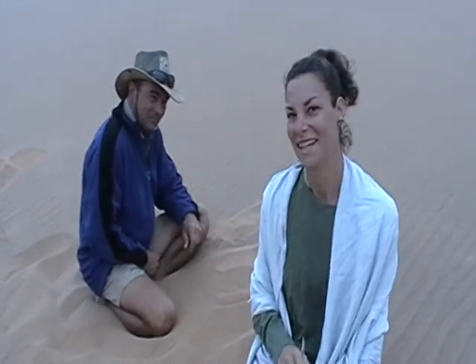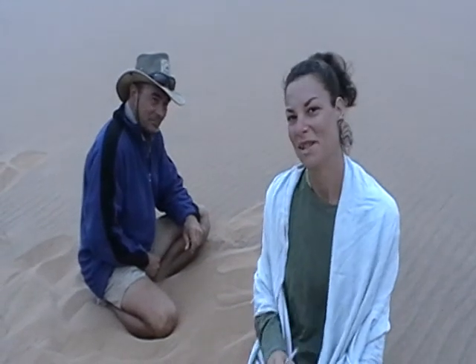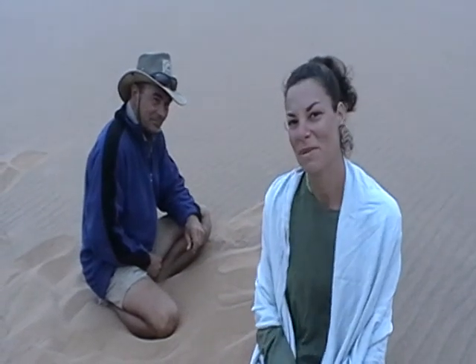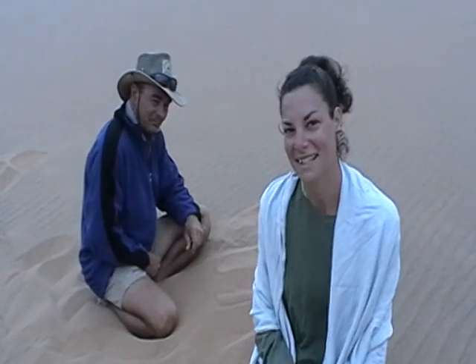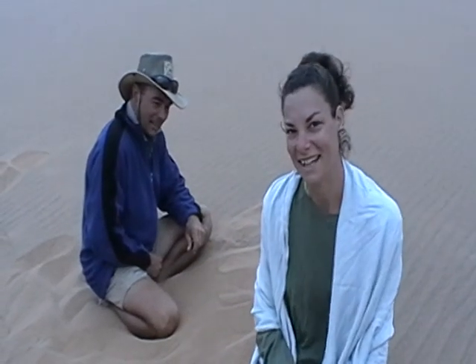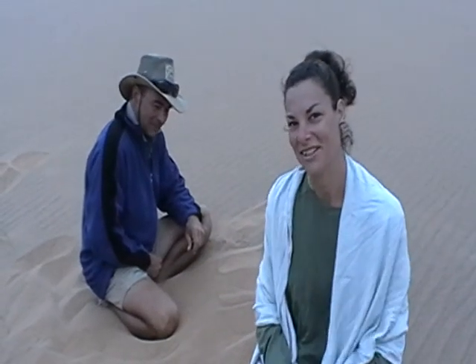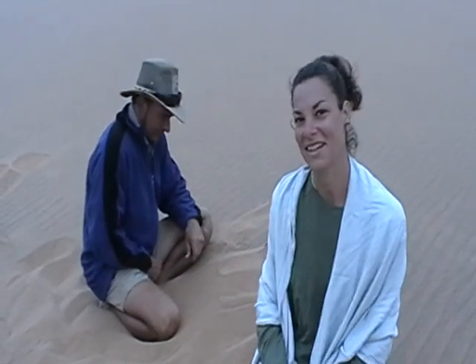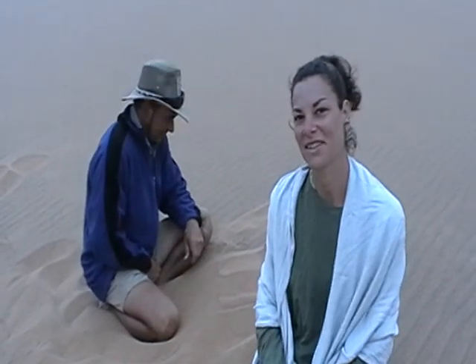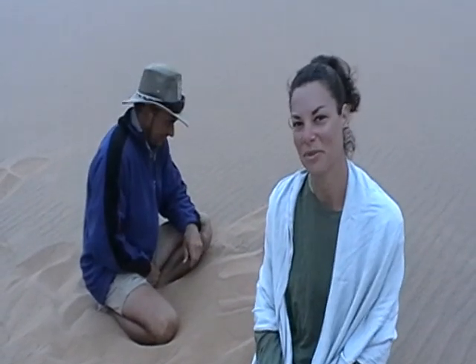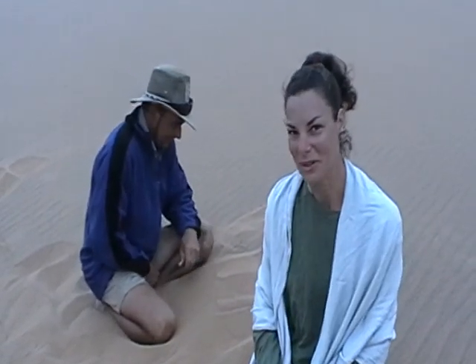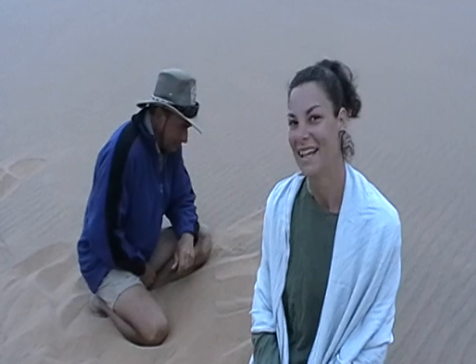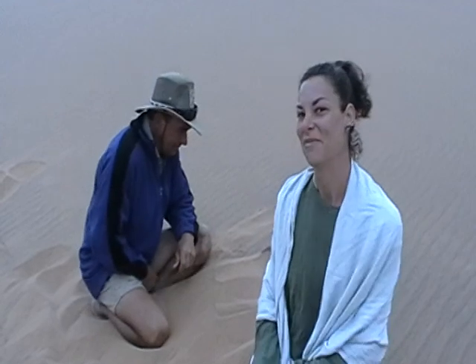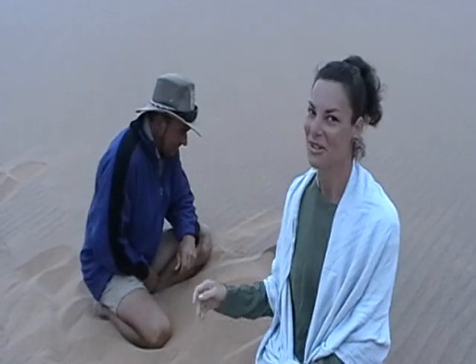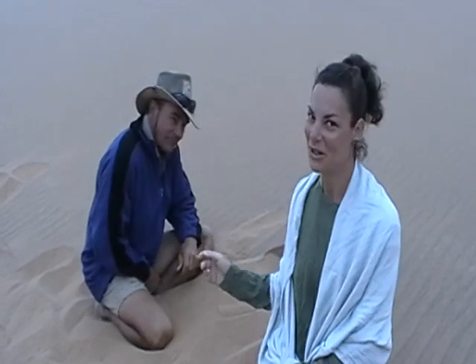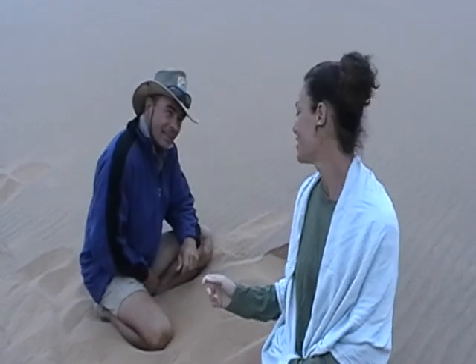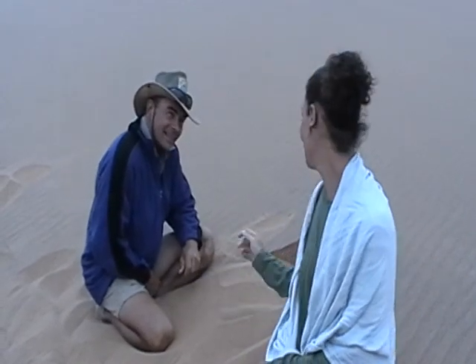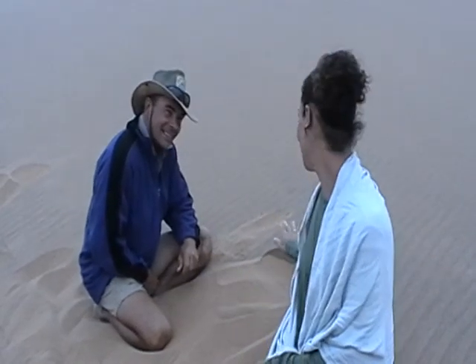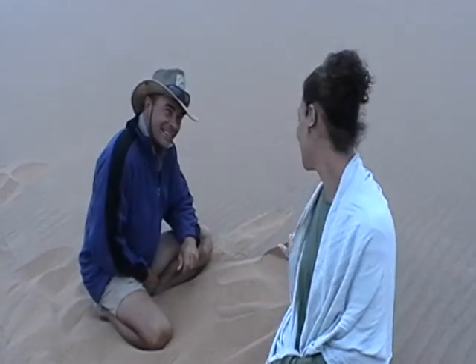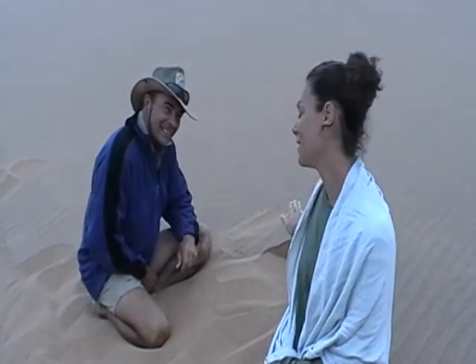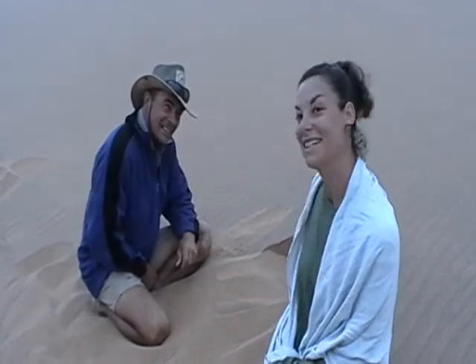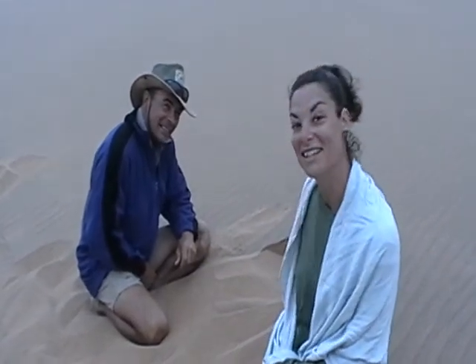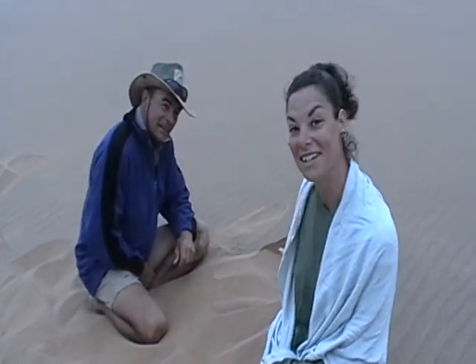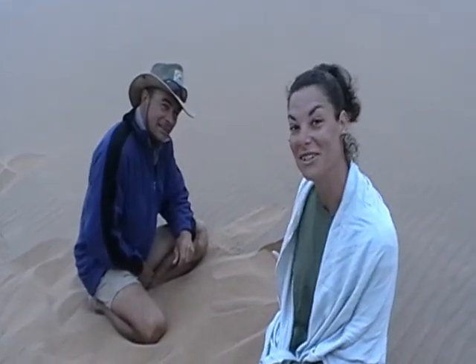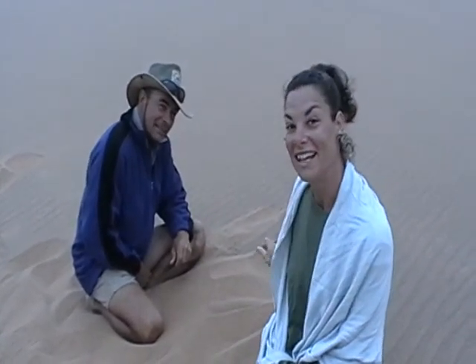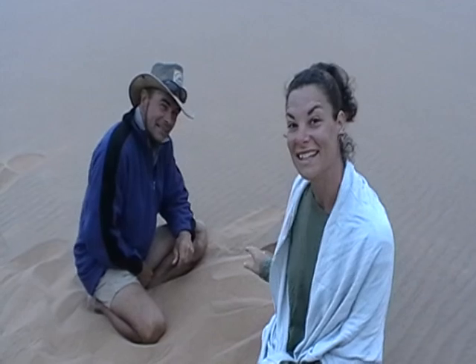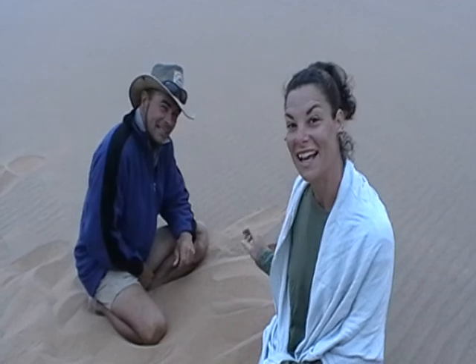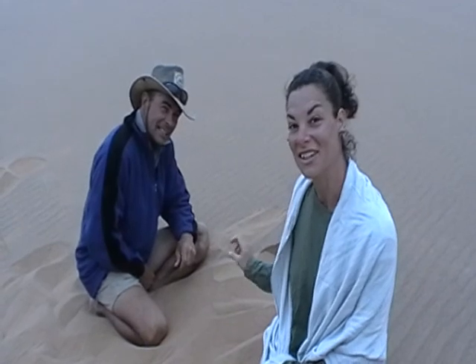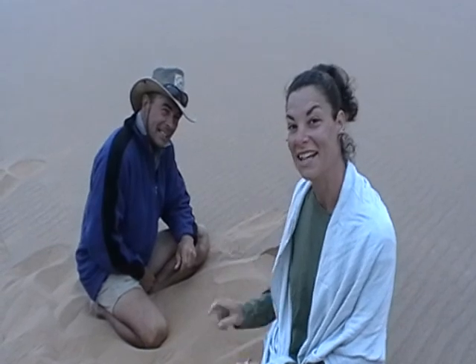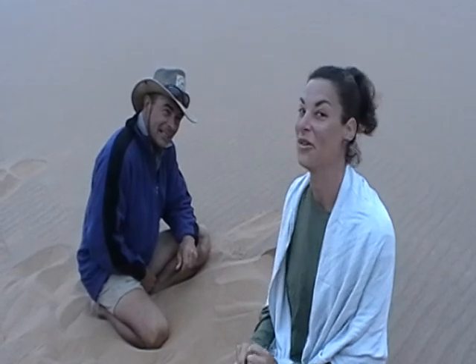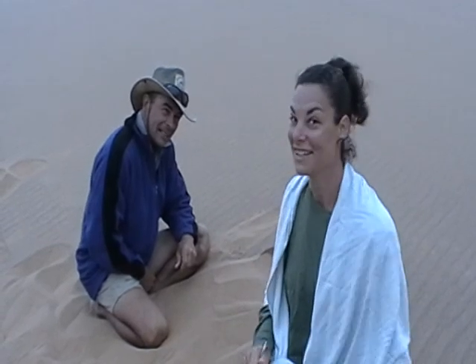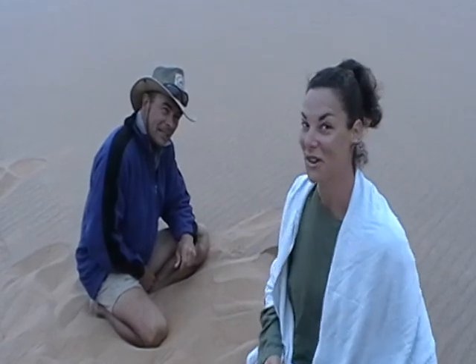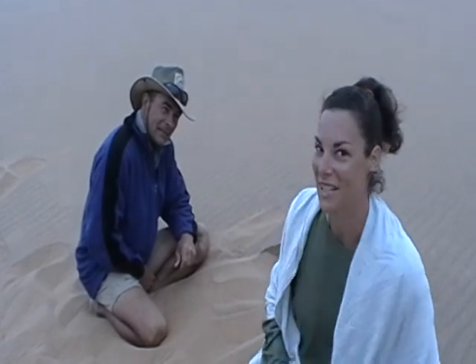I'm in the Namib Desert here, just outside Spitzkoppe, and I'm with Tommy Collard, who tells me that inside this sand dune is a tiny gecko, and he's going to try and find it.